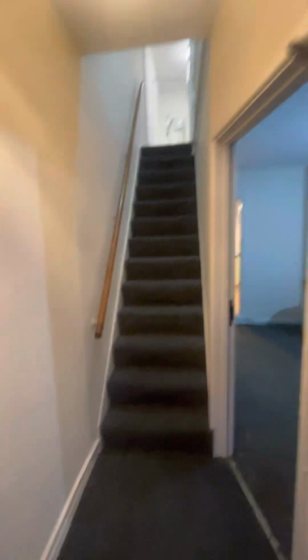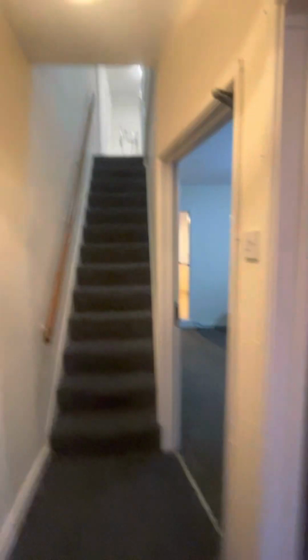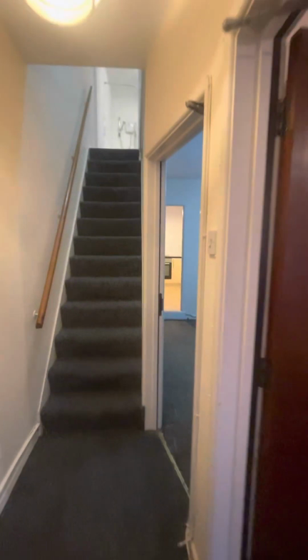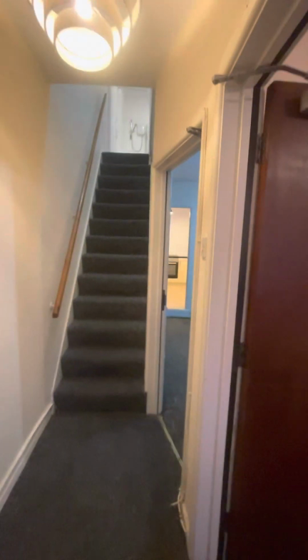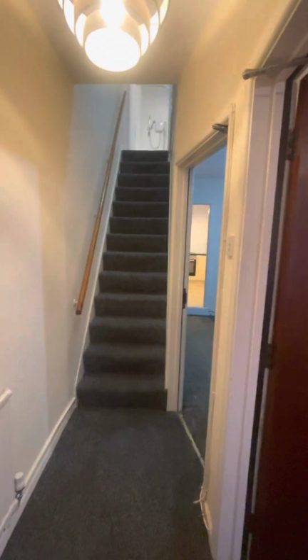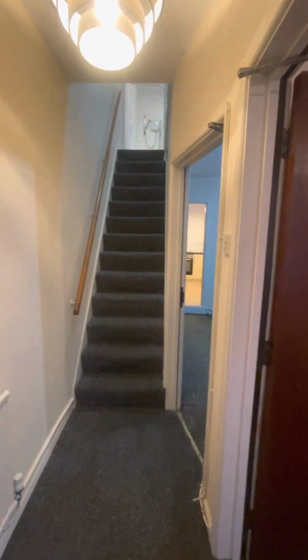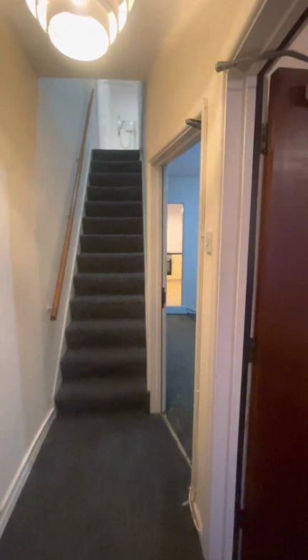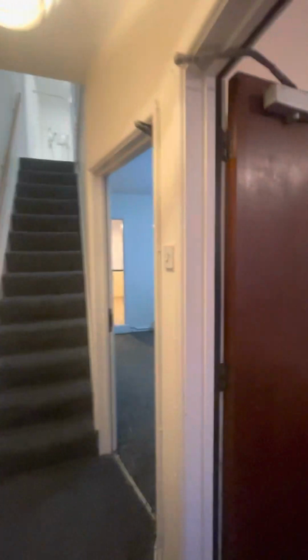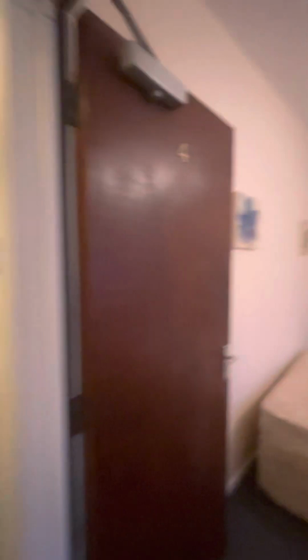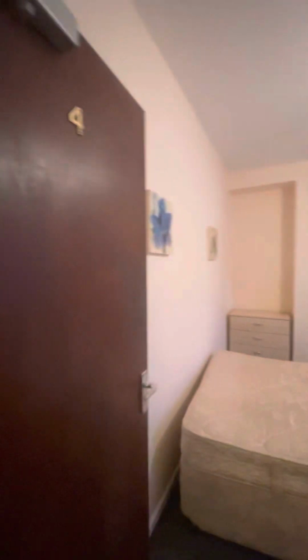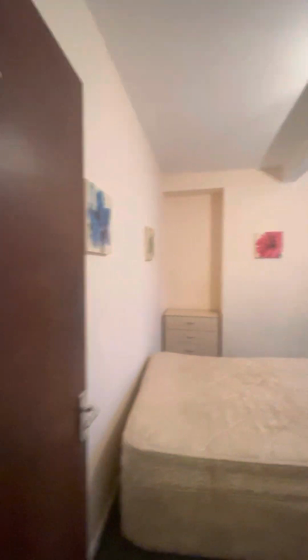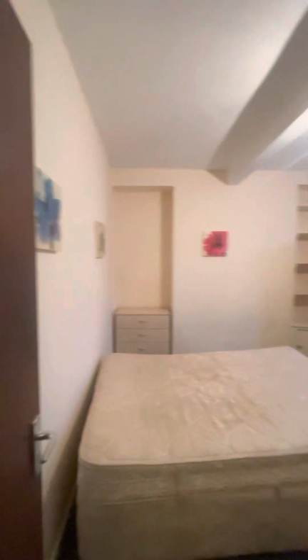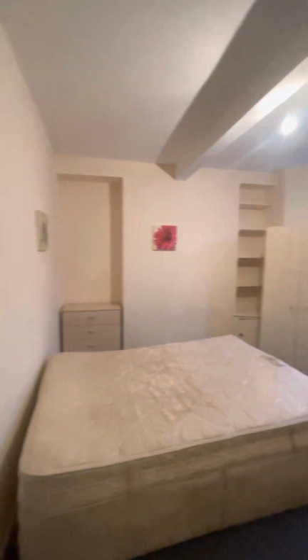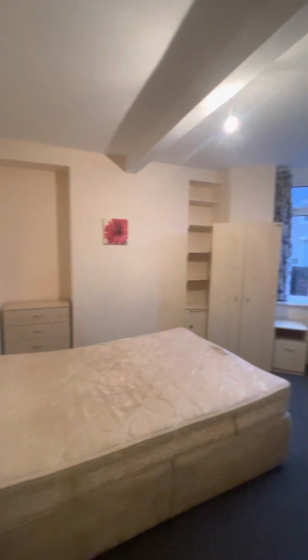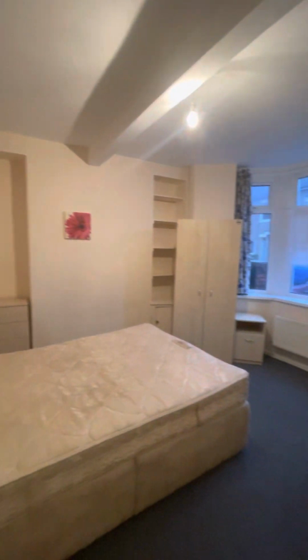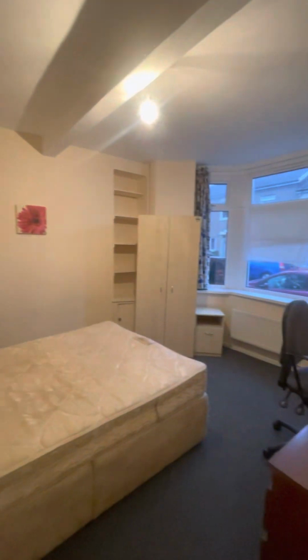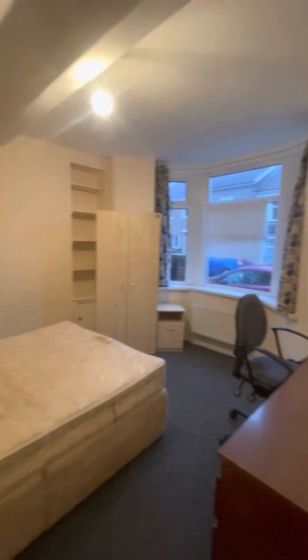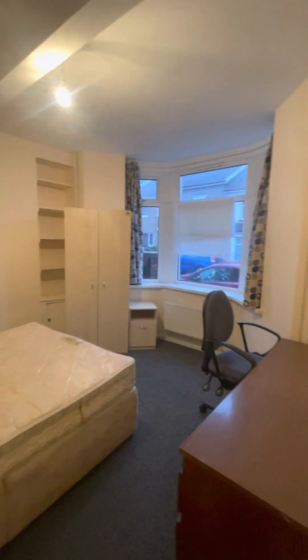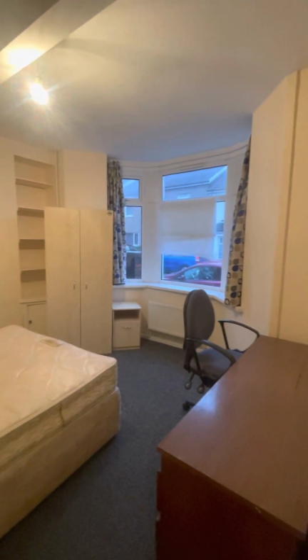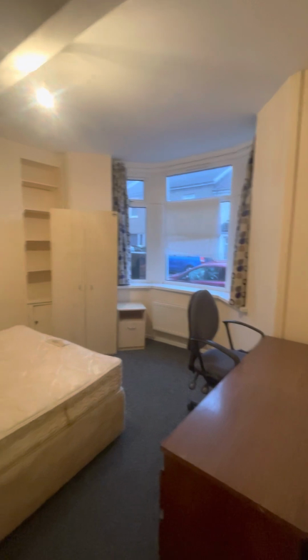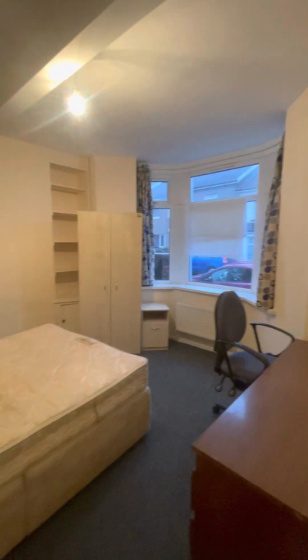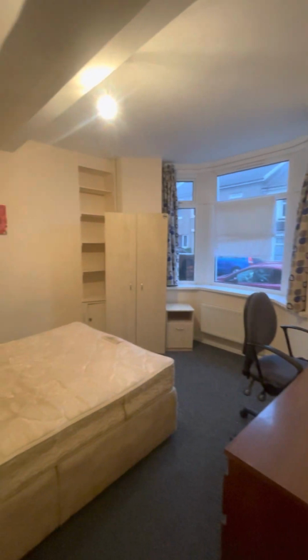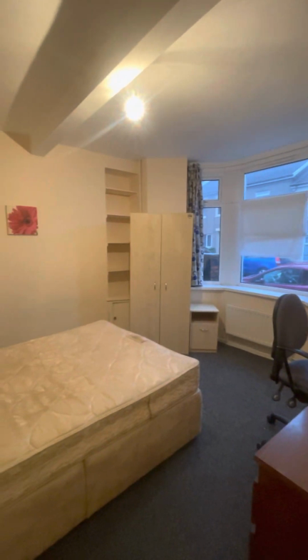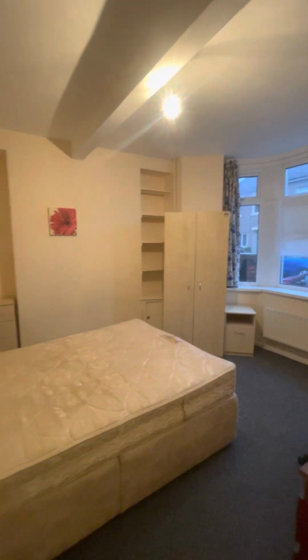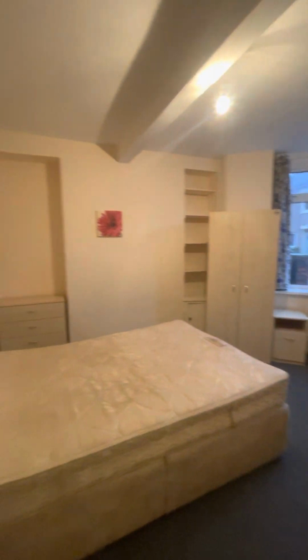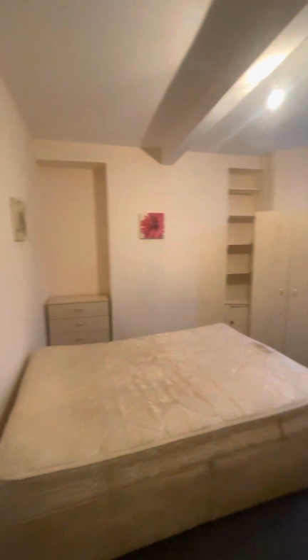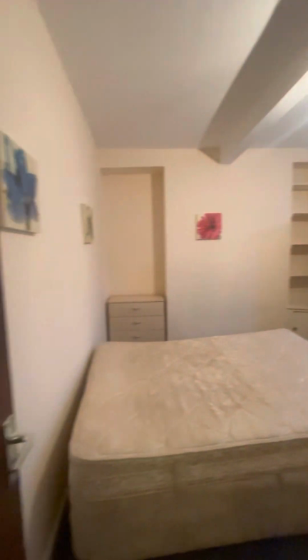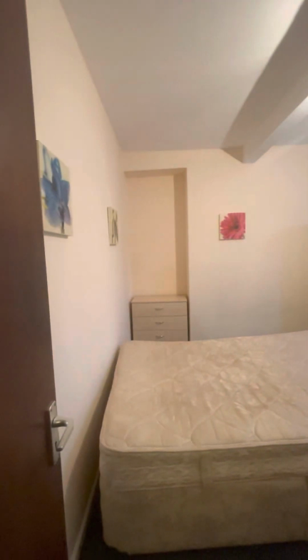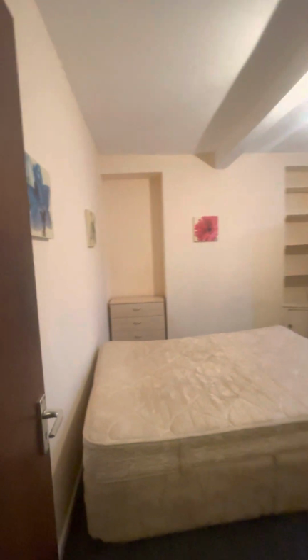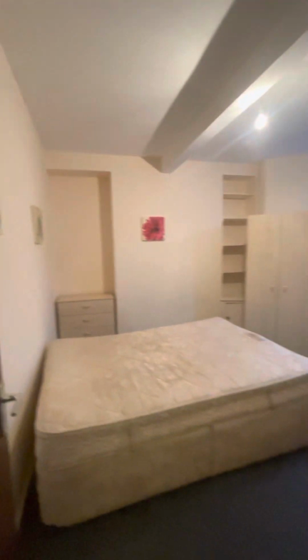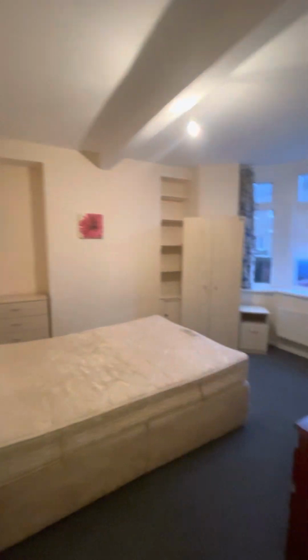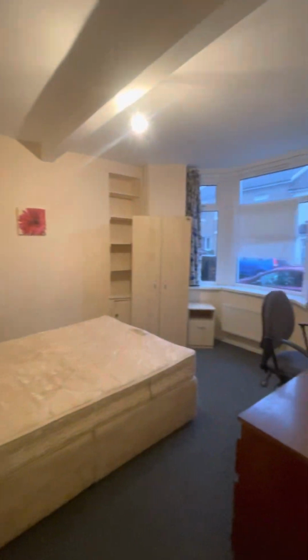As you enter into the property, you have the first bedroom to your right. This could also be turned into another reception room if you wanted it to be a three bedroom with another living room area.